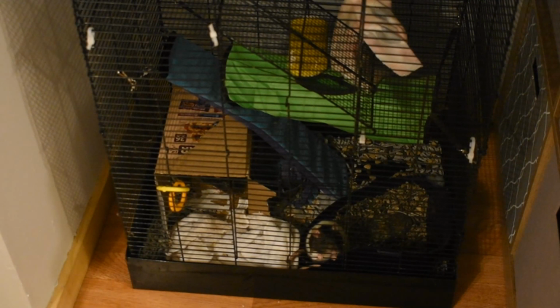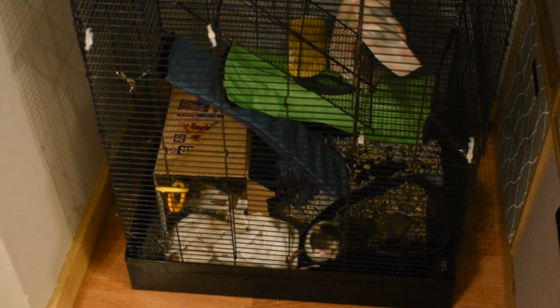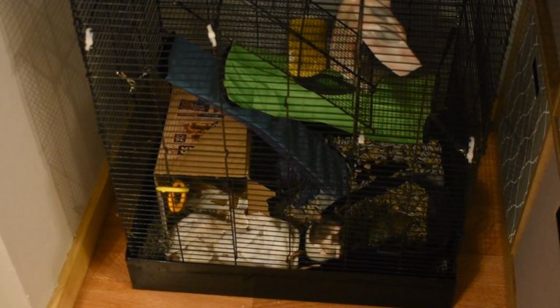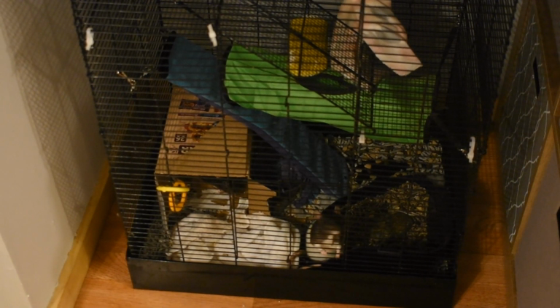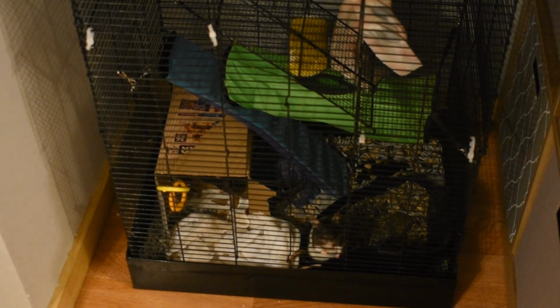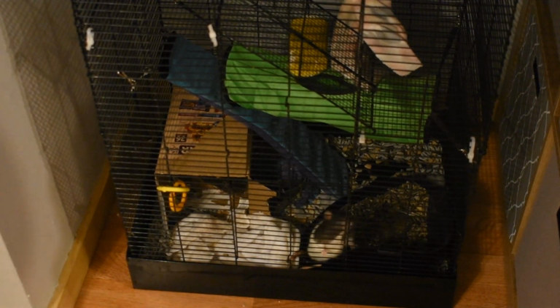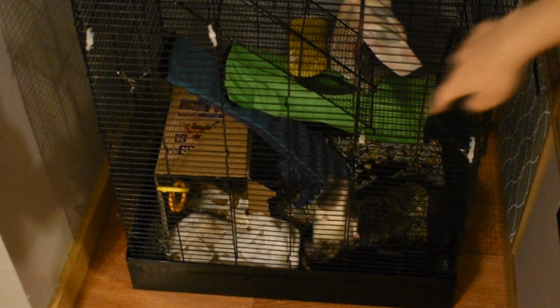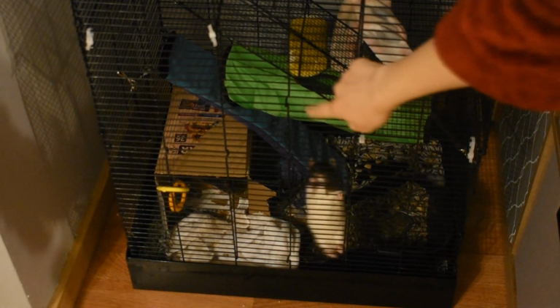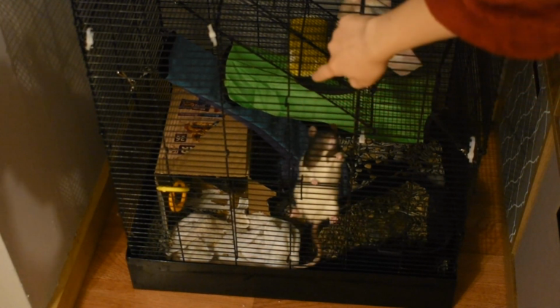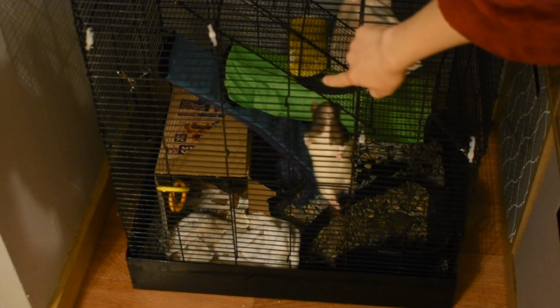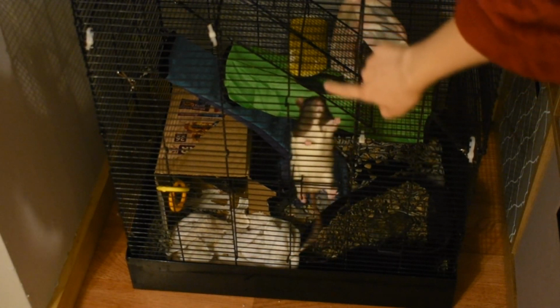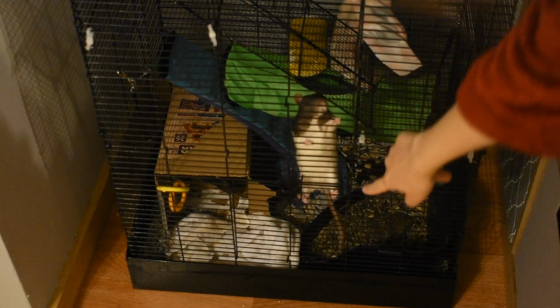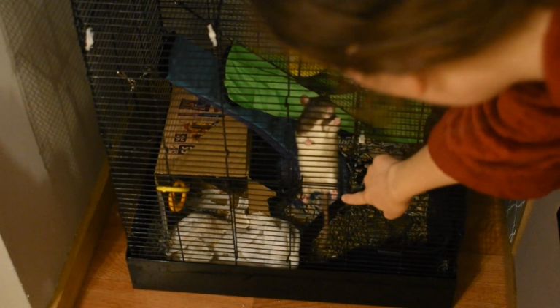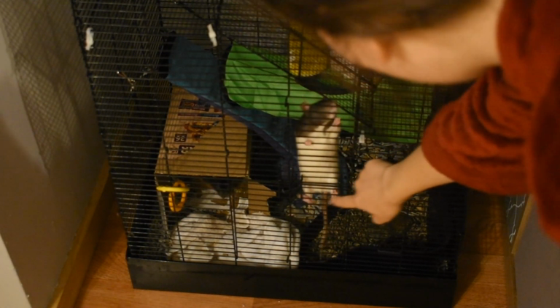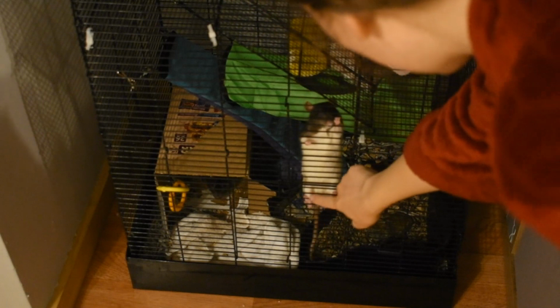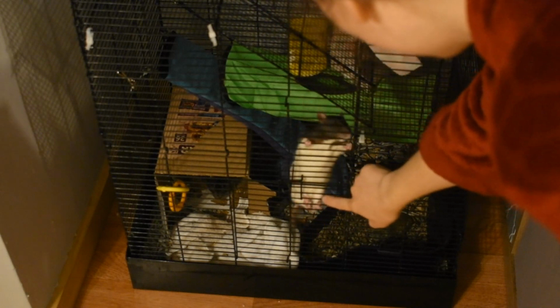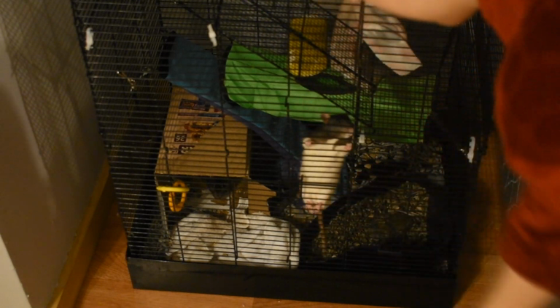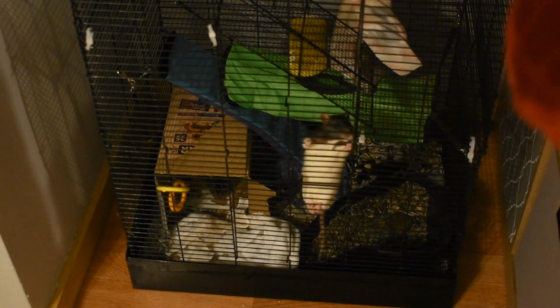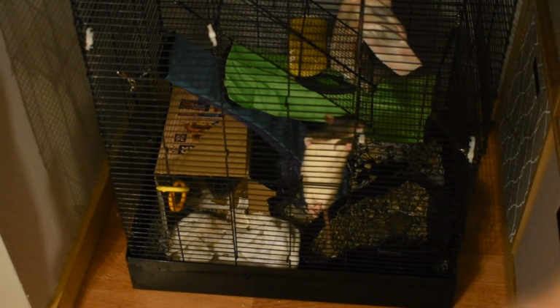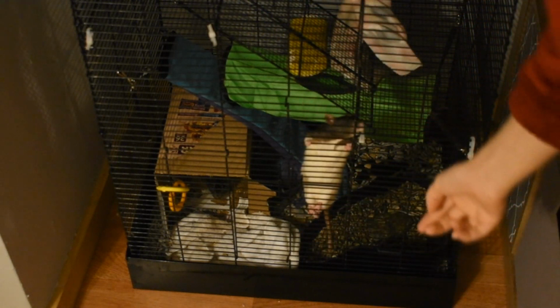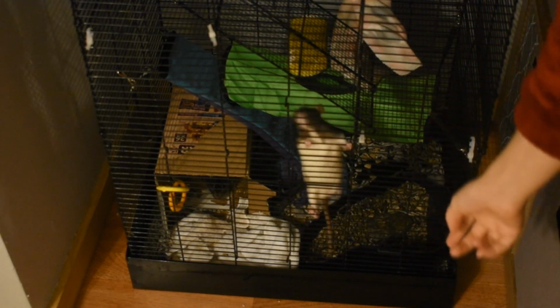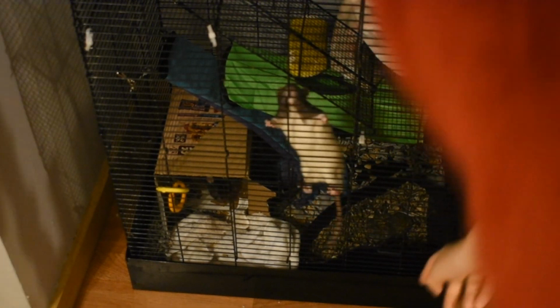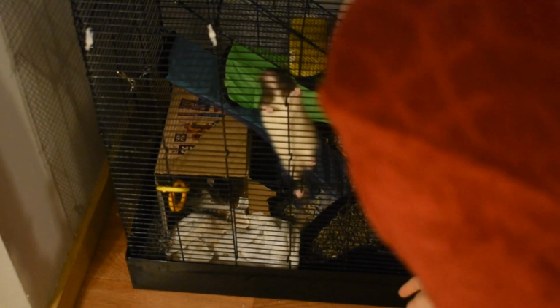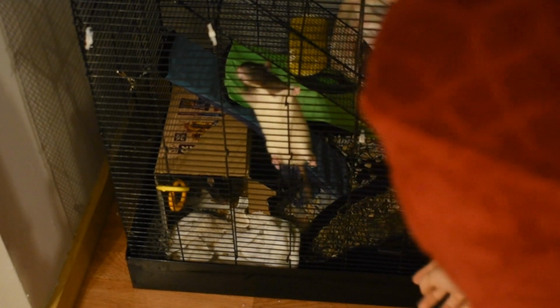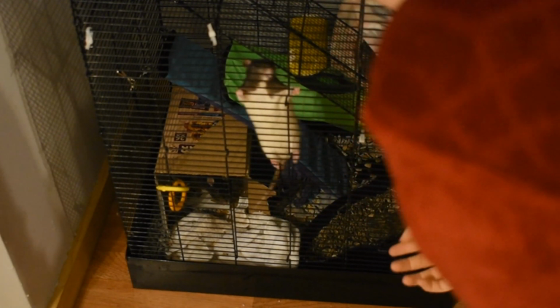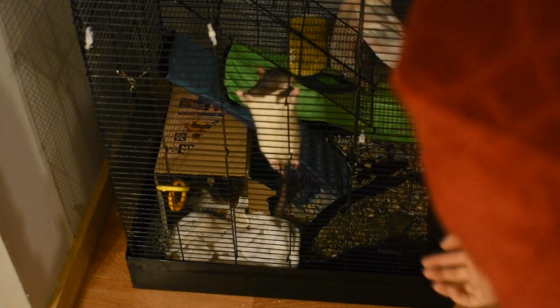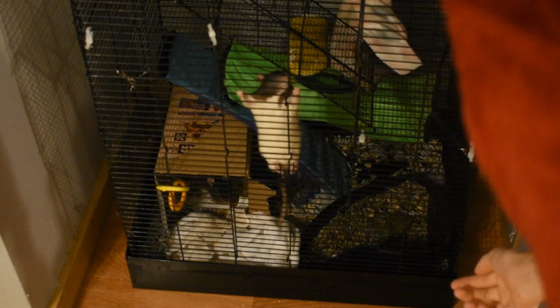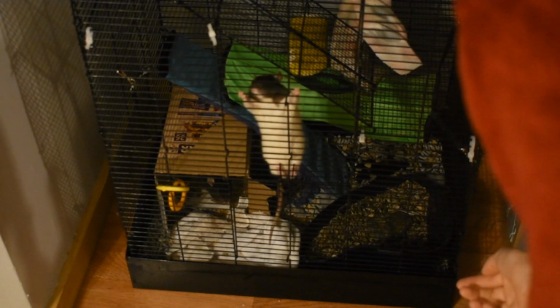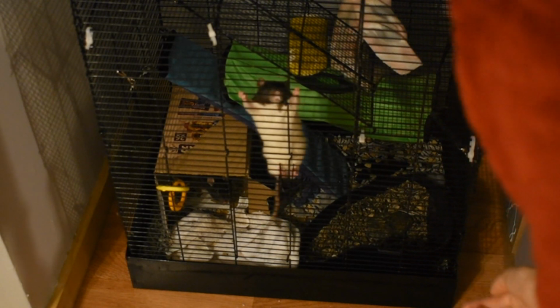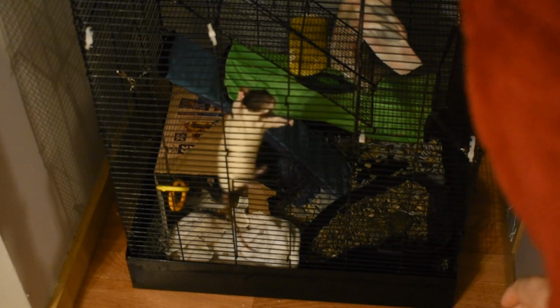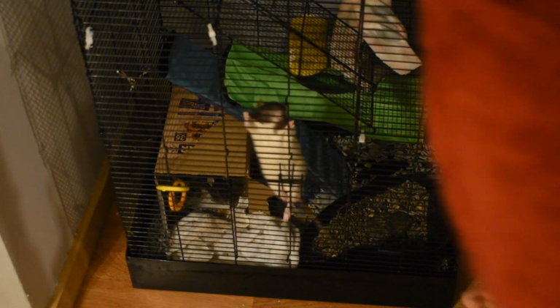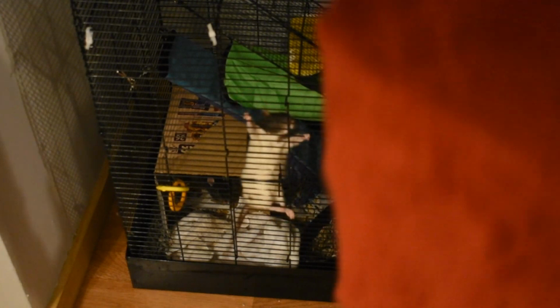Lulu, show them what you can do. Look at those back legs that you're using. Come here. Look at you climb. Good girl.